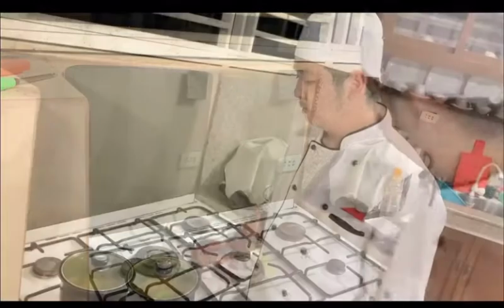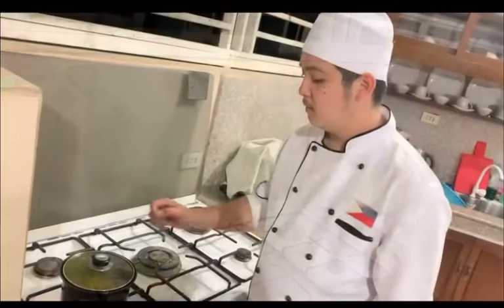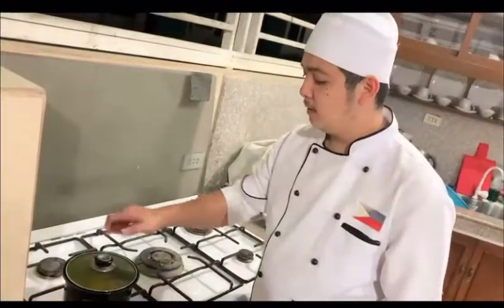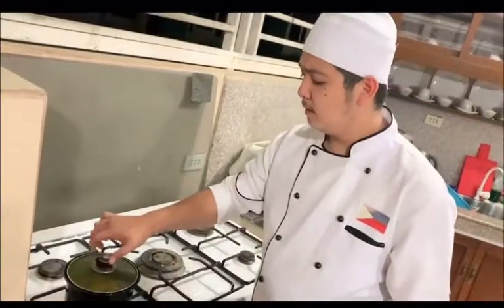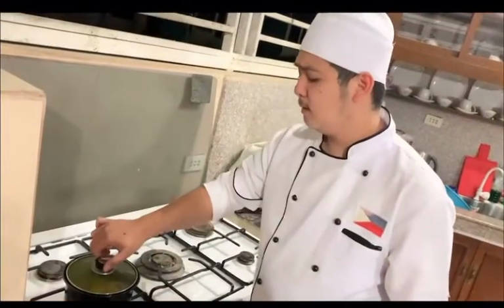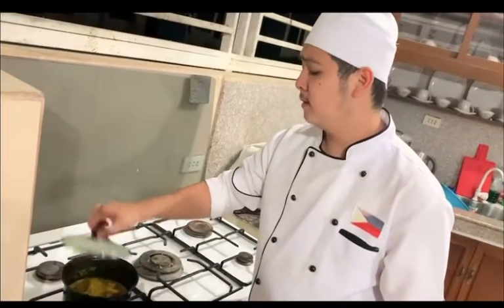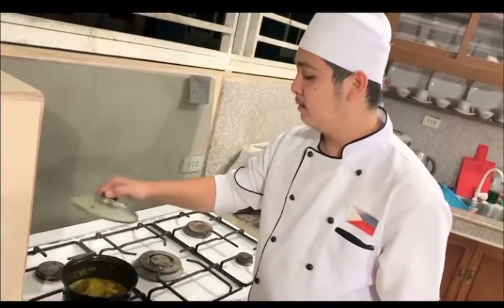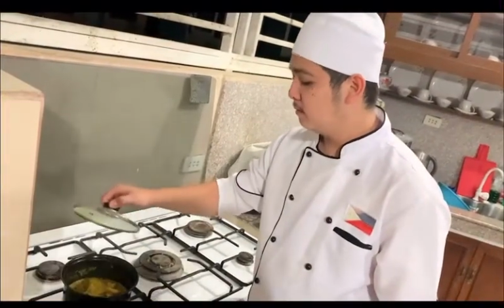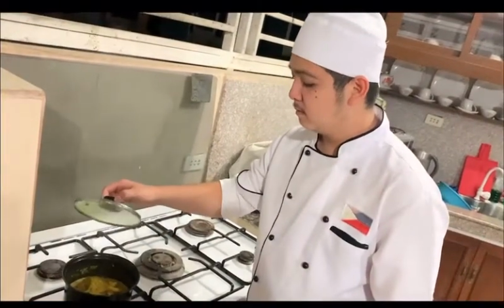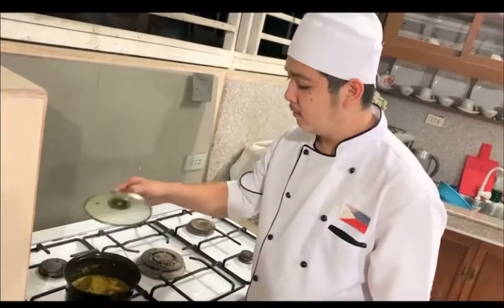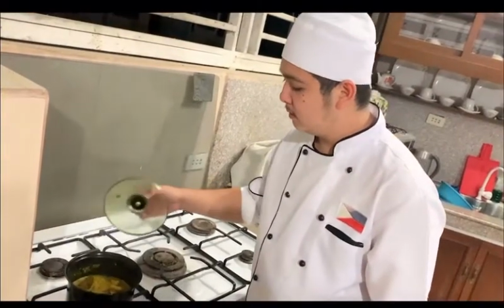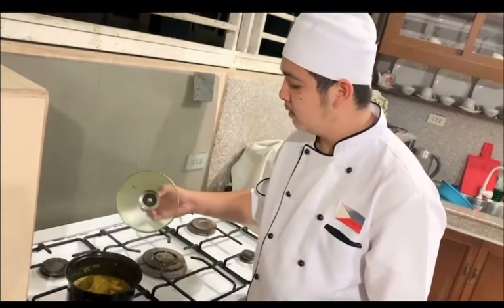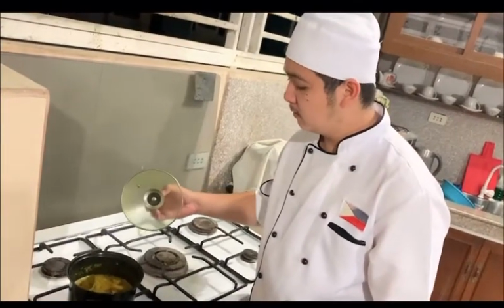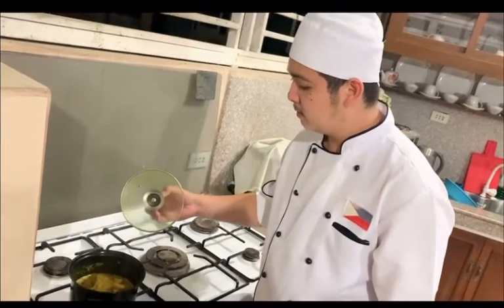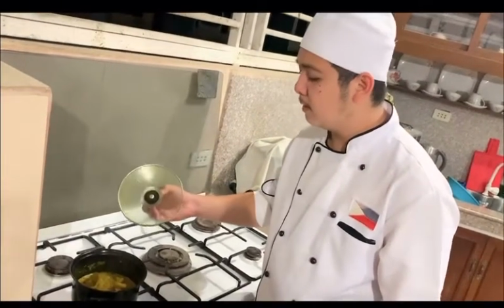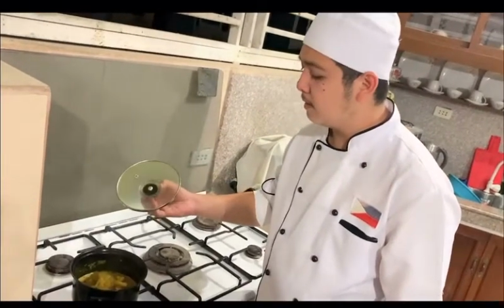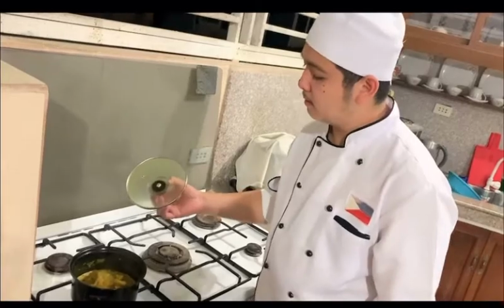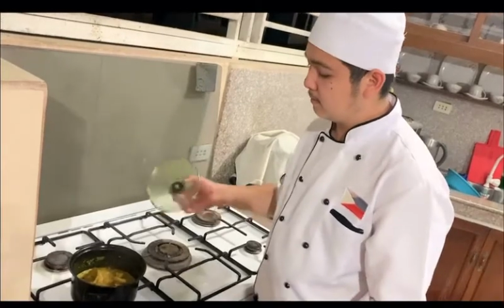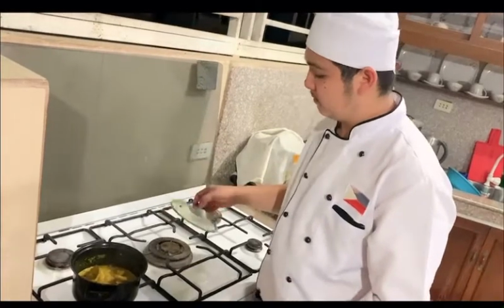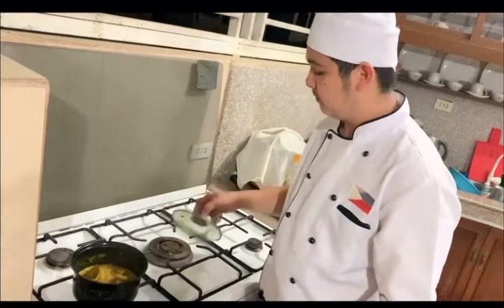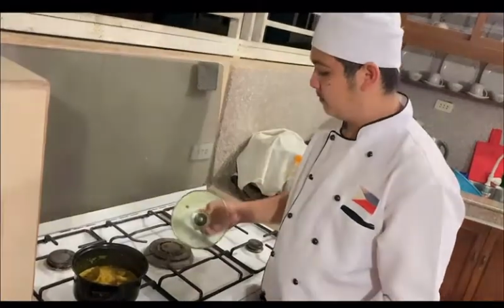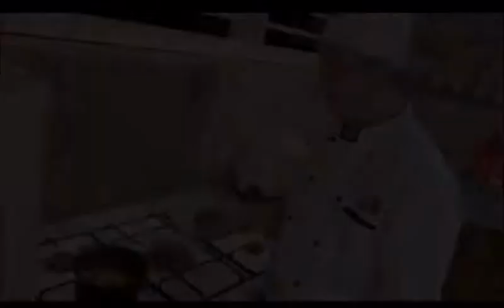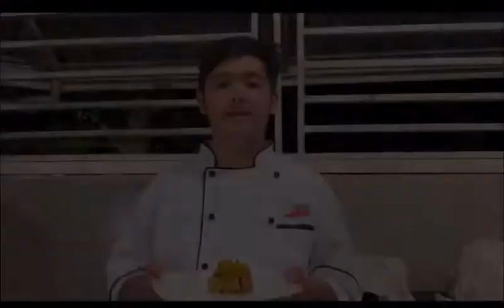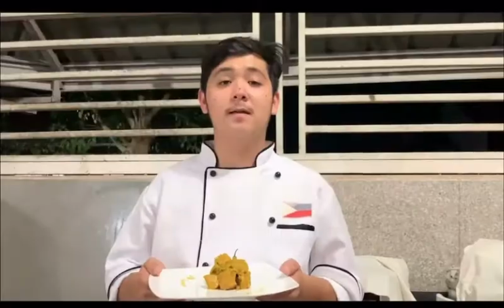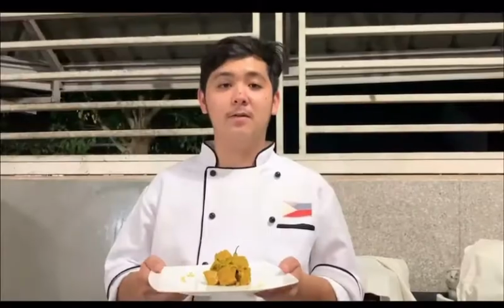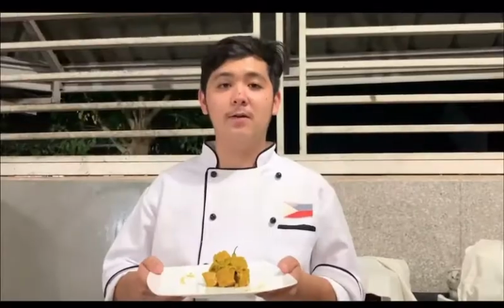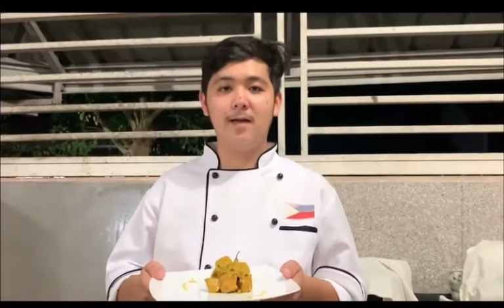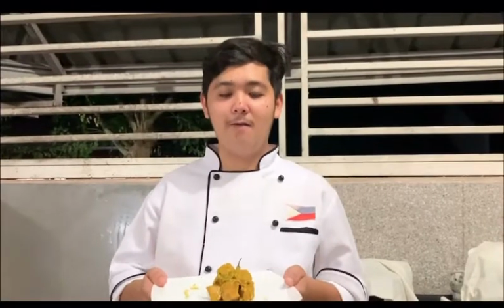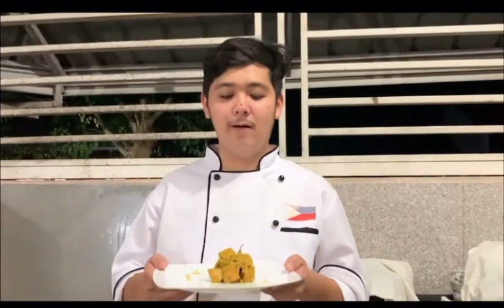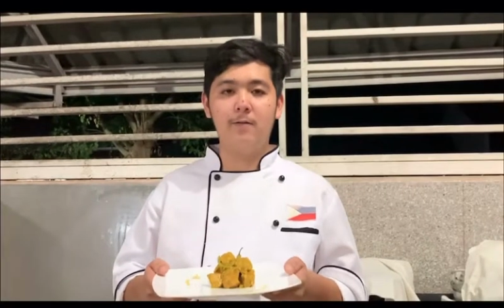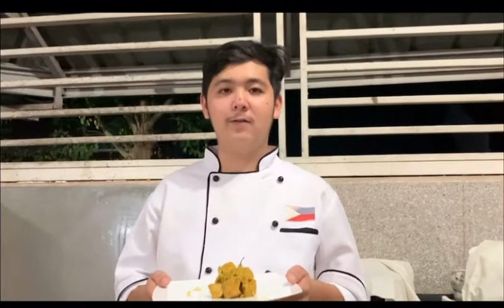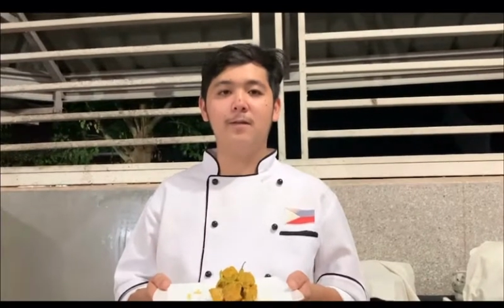So guys, I think it is done. So we just need to garnish it and plate it. So there you go guys, our very own Adobong Dilaw.